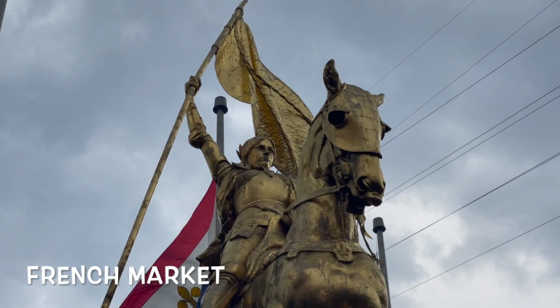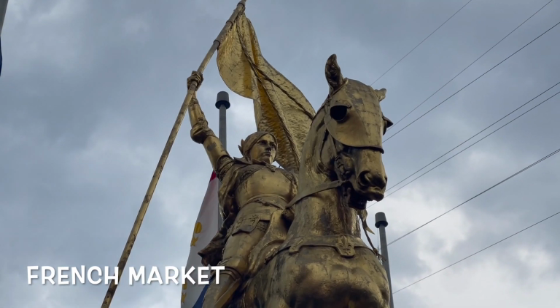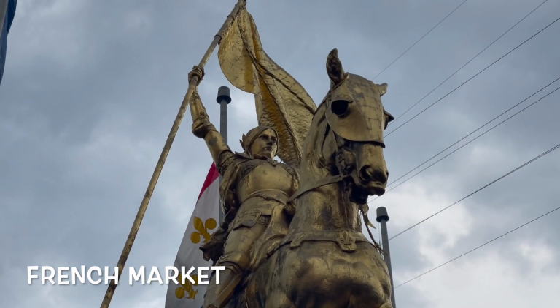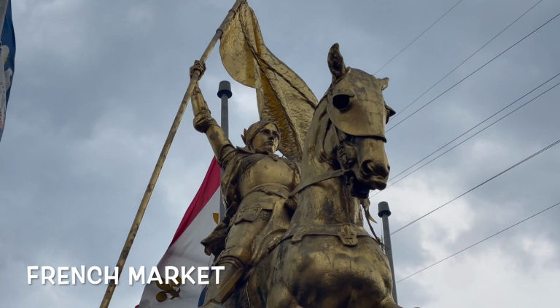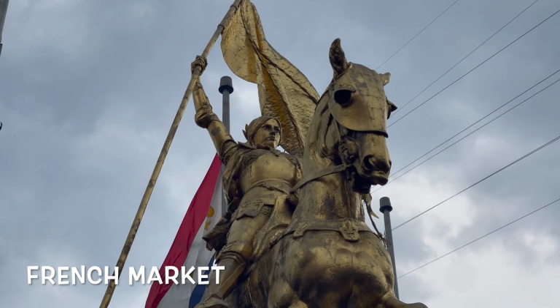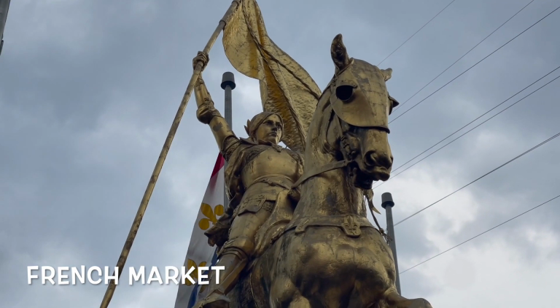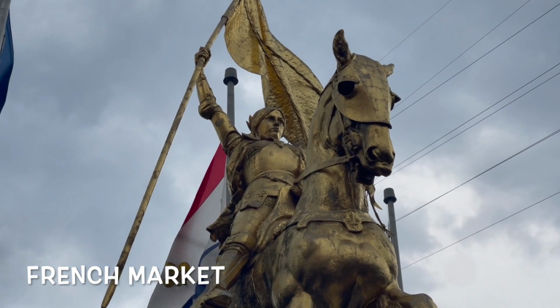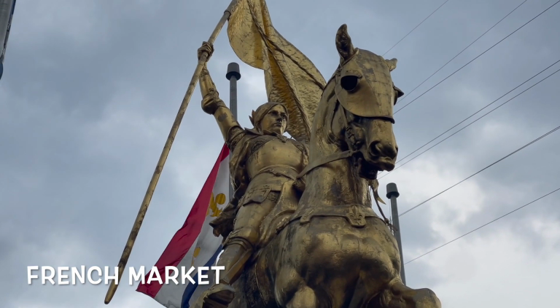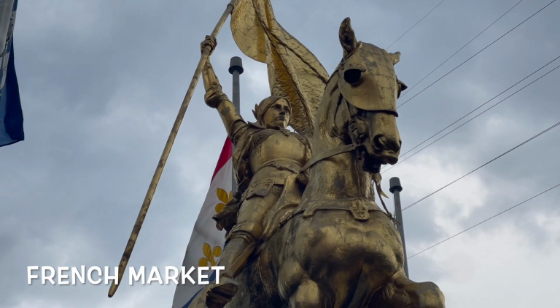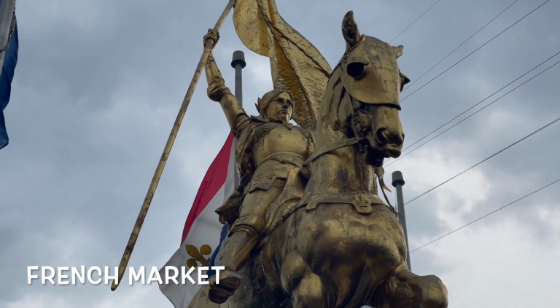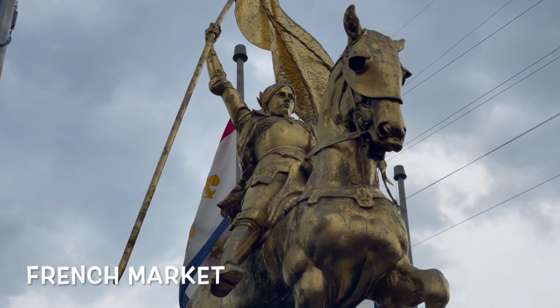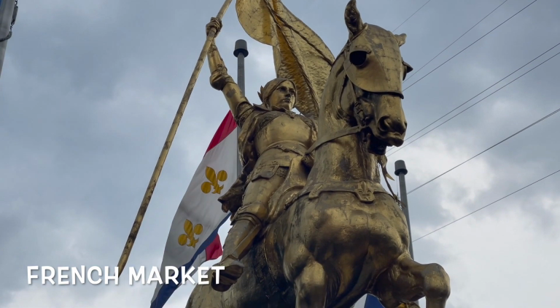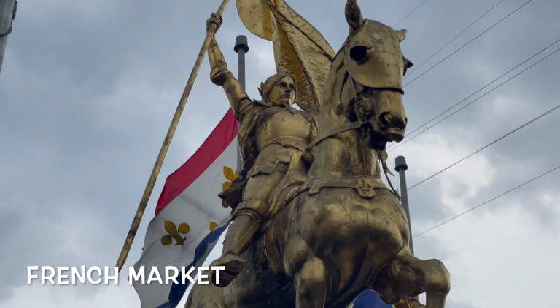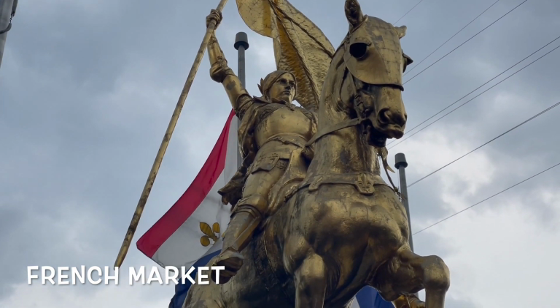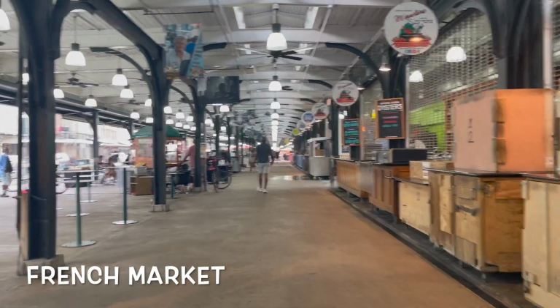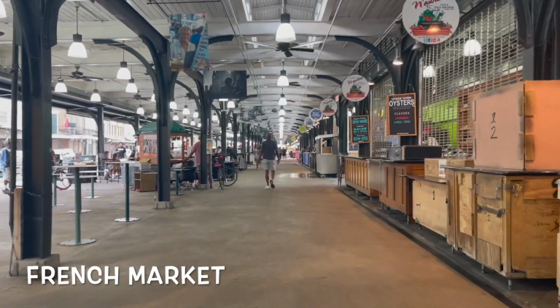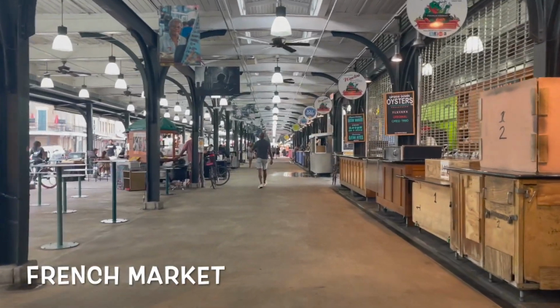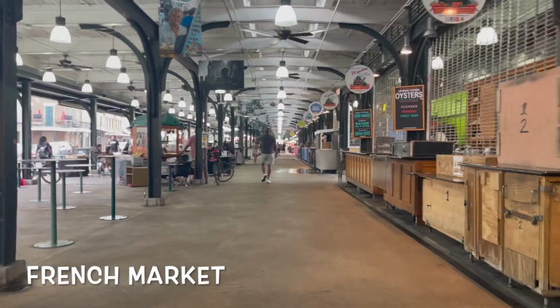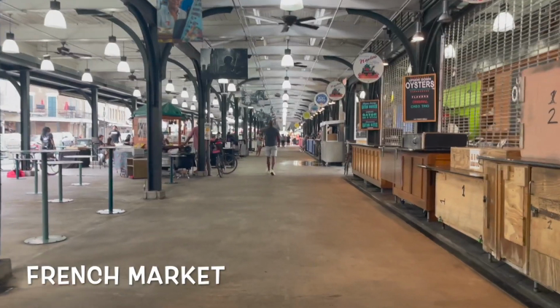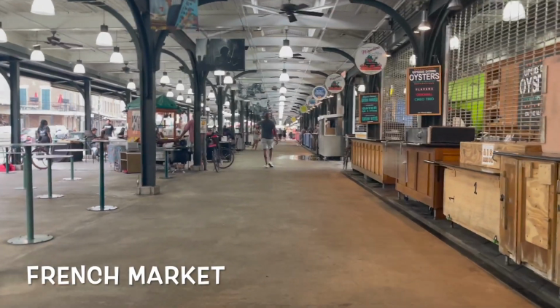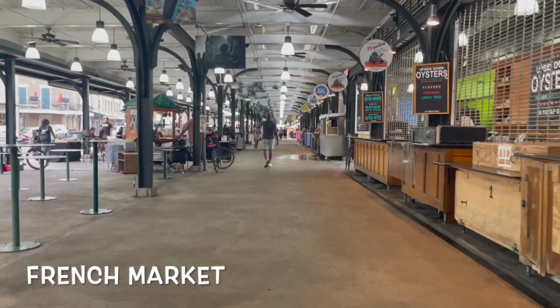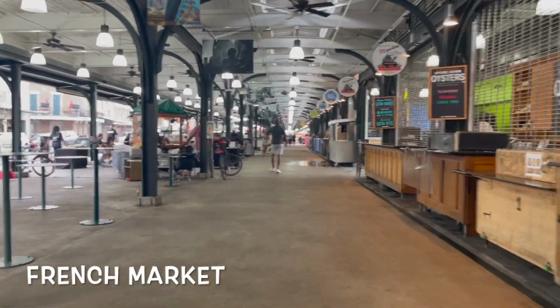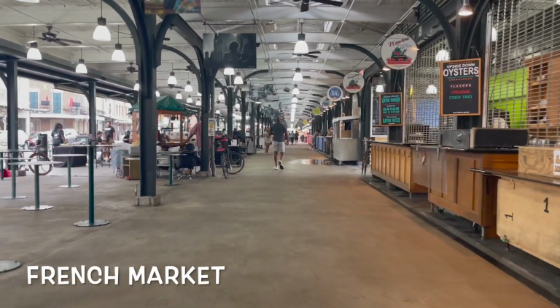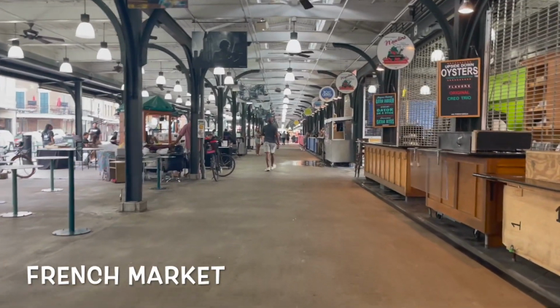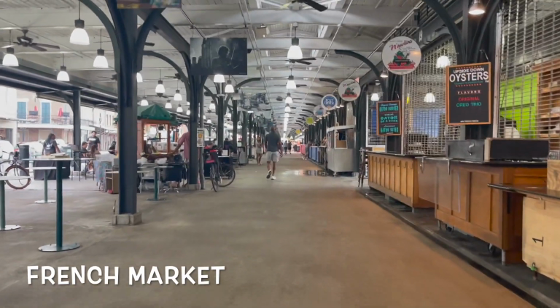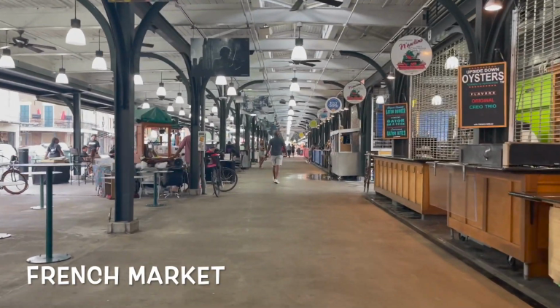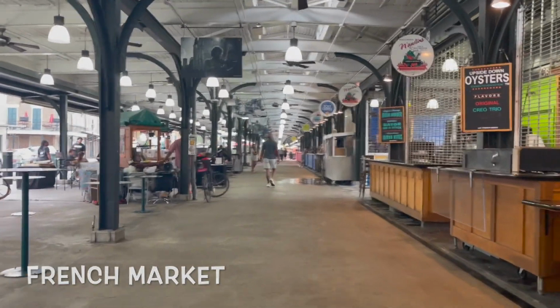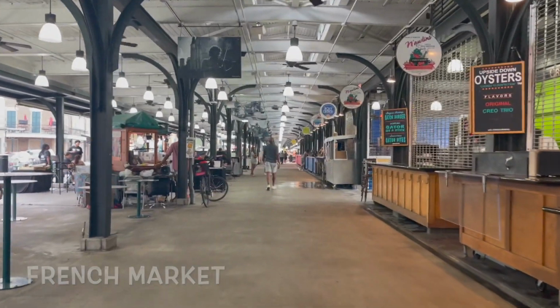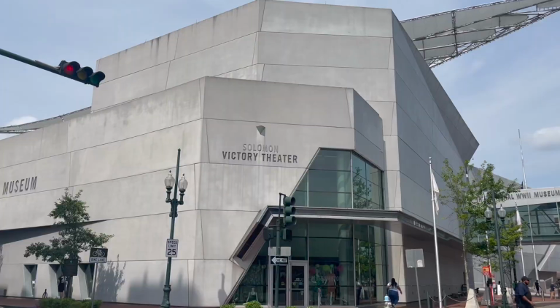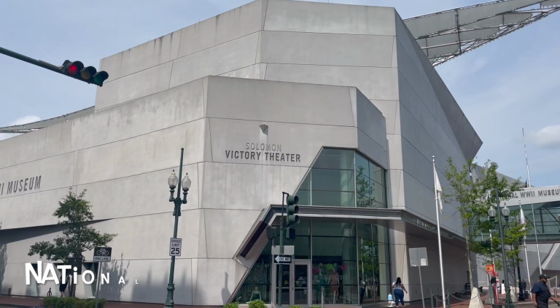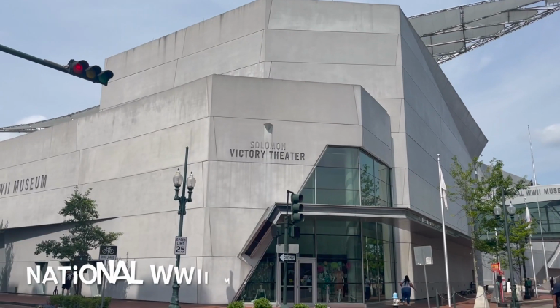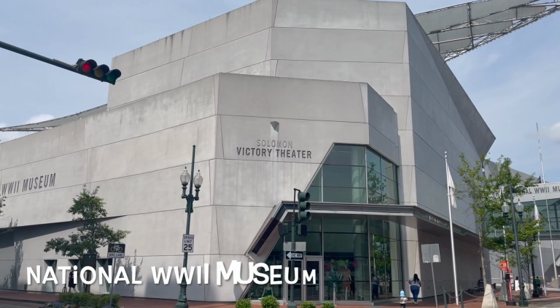On the far reaches of the French Quarter is a French Market where you can go and have some pretty cool food when they're open.